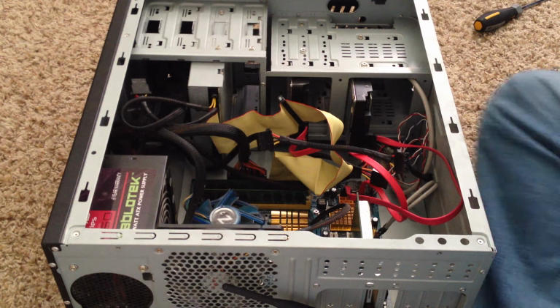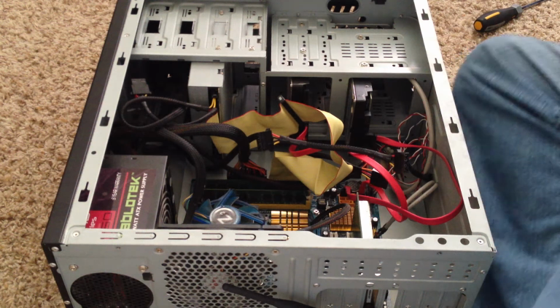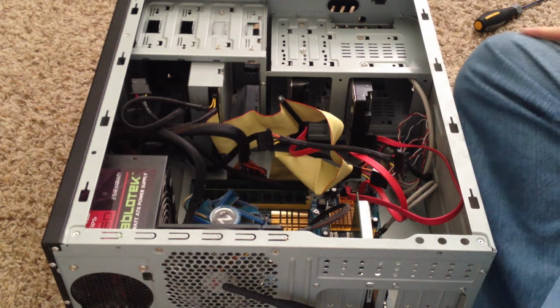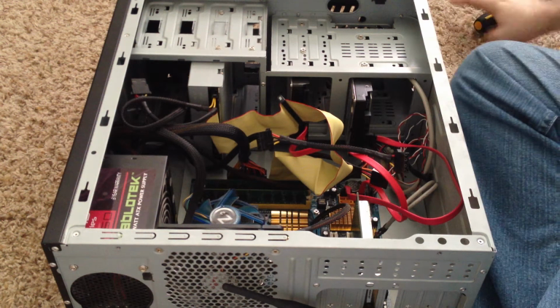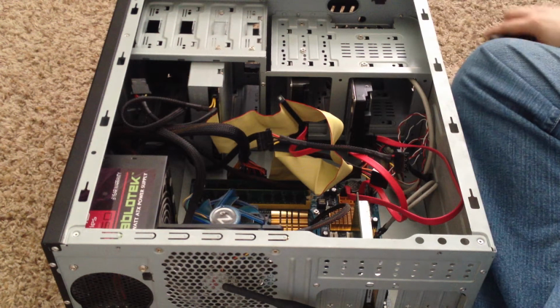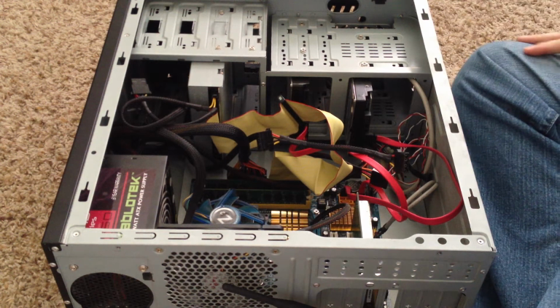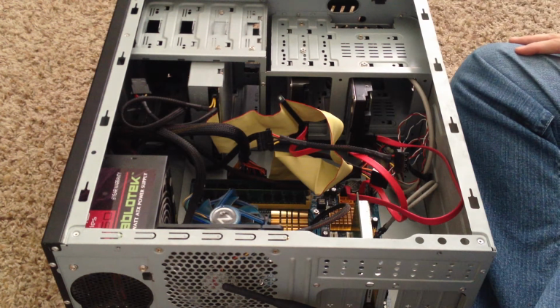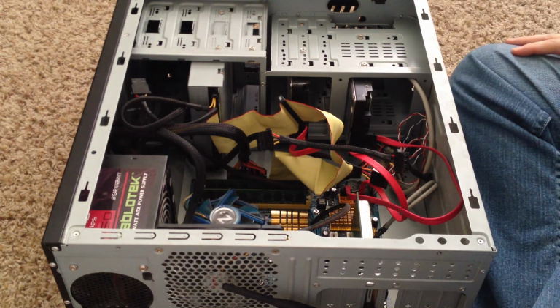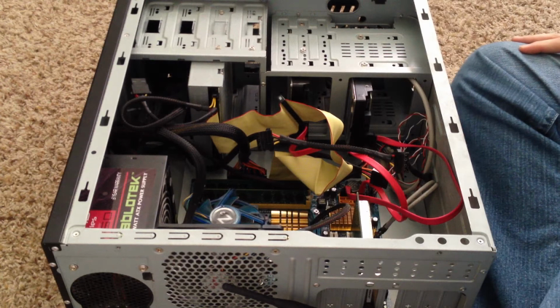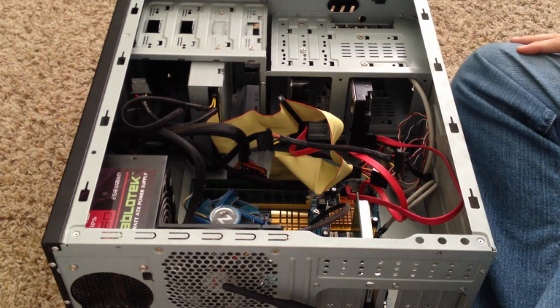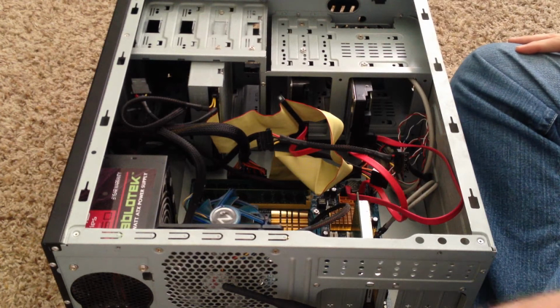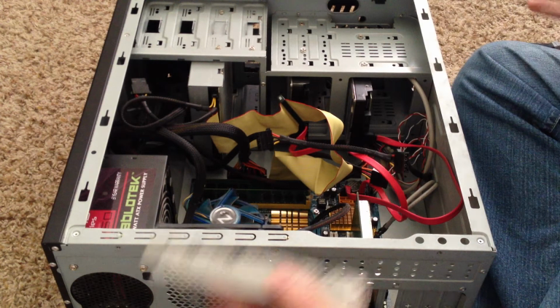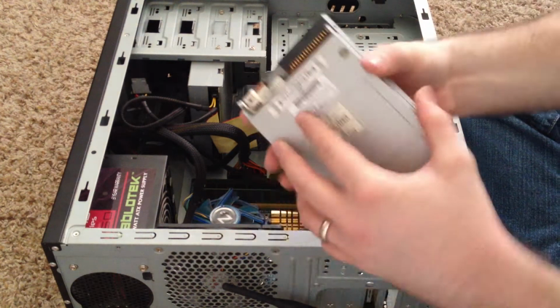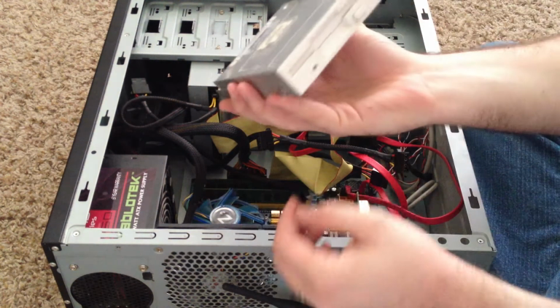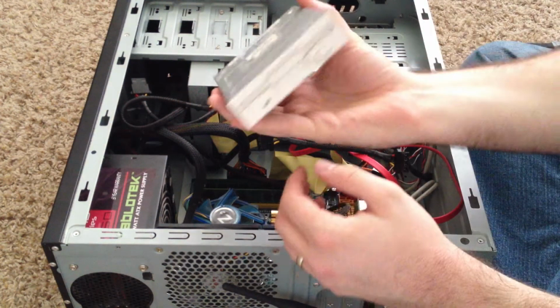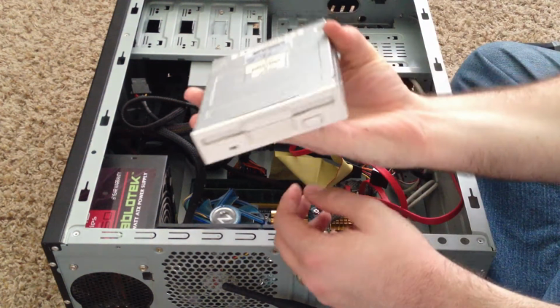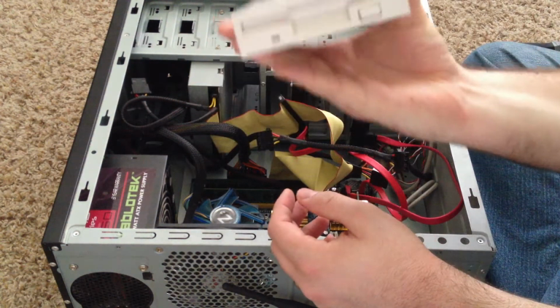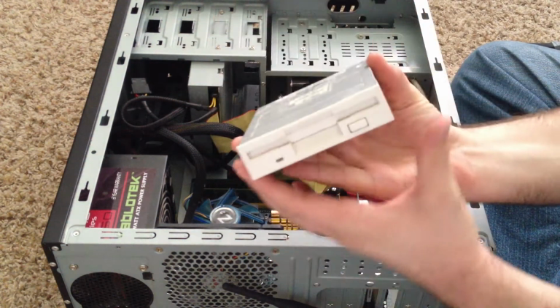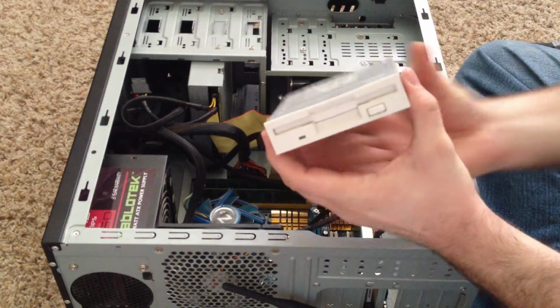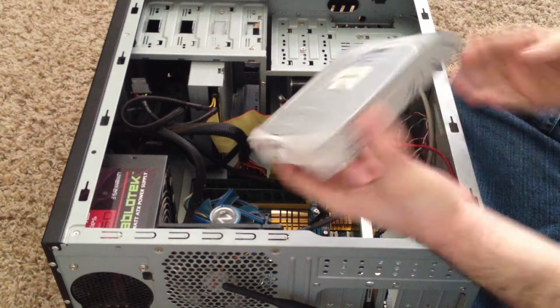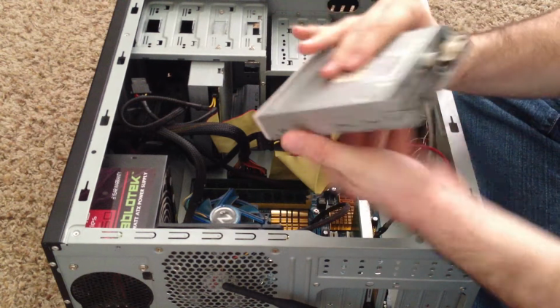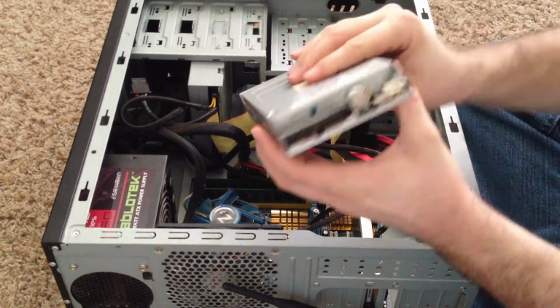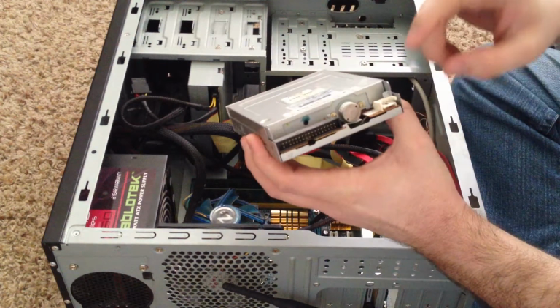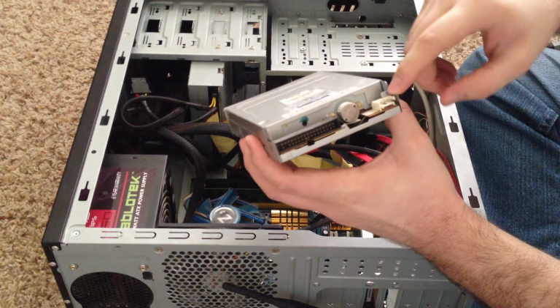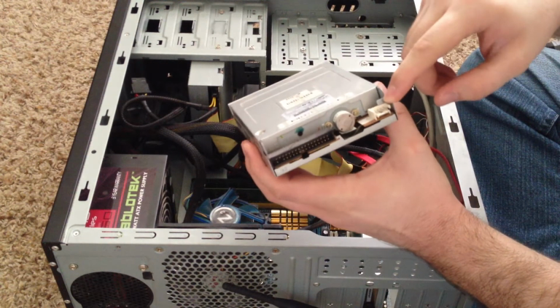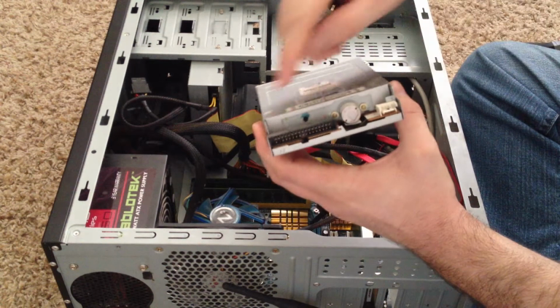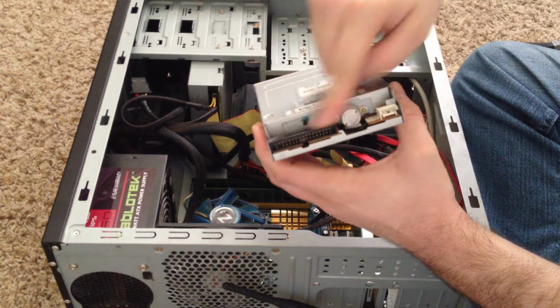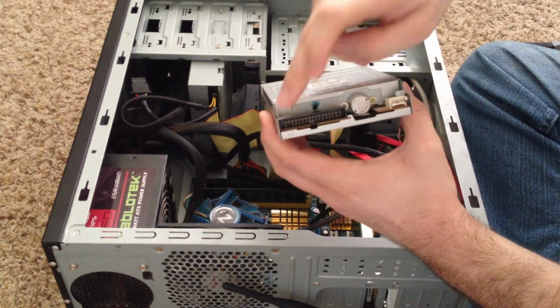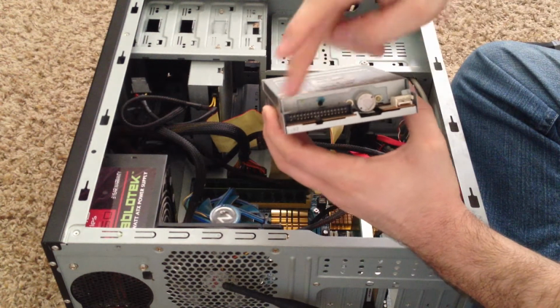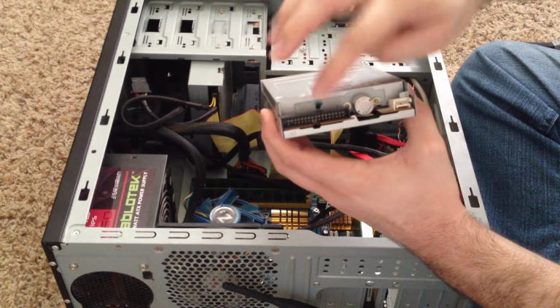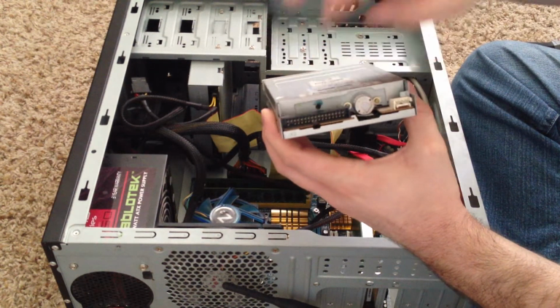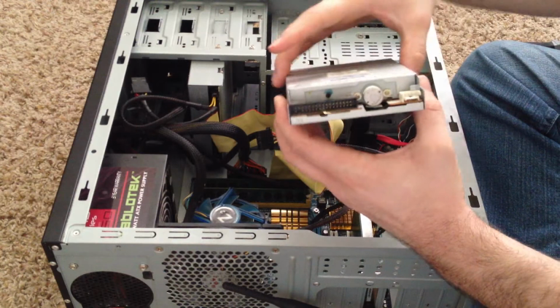Hey everyone, this video is going to show you how to install a floppy drive into a computer. The first thing you'll need will be a floppy drive — it looks just like this. On the back you'll notice it's got a 4-pin power connector and a smaller IDE cable for it.